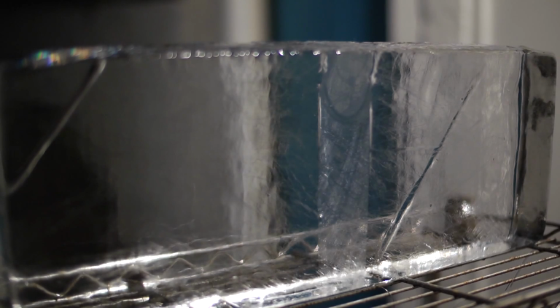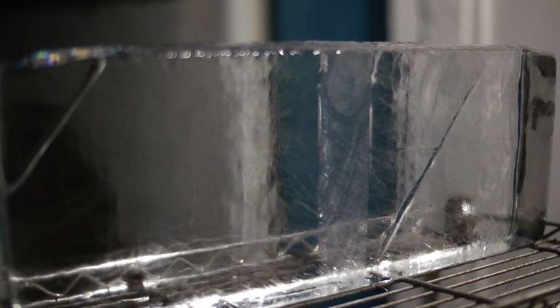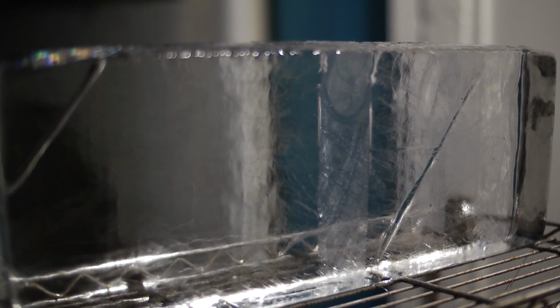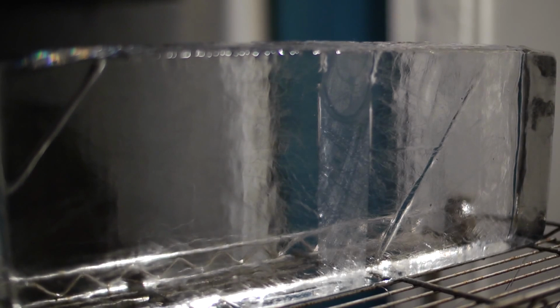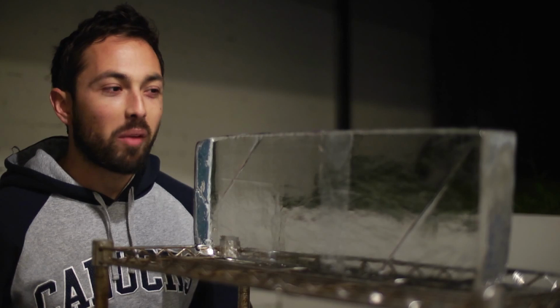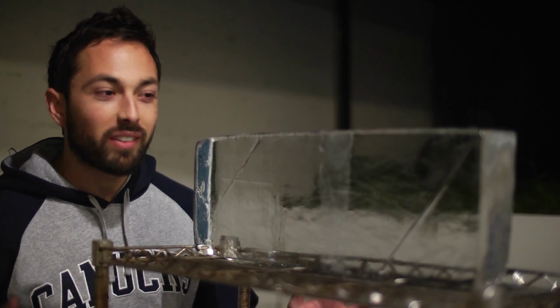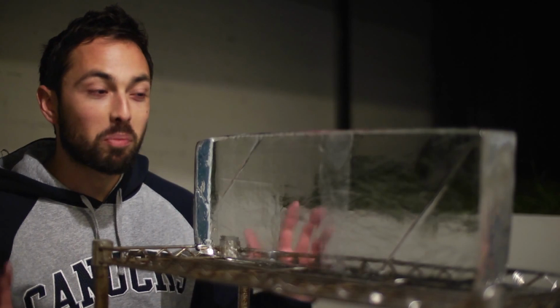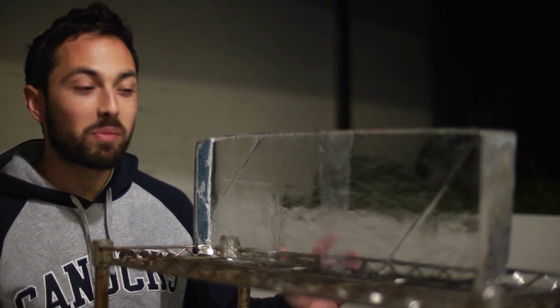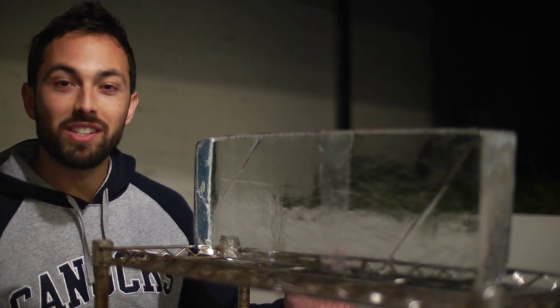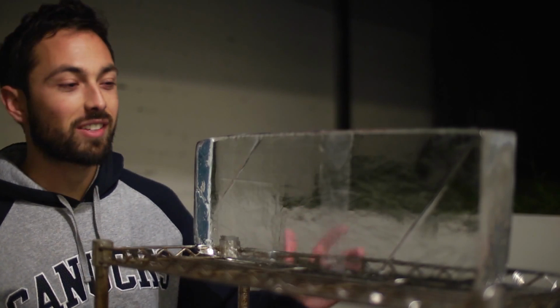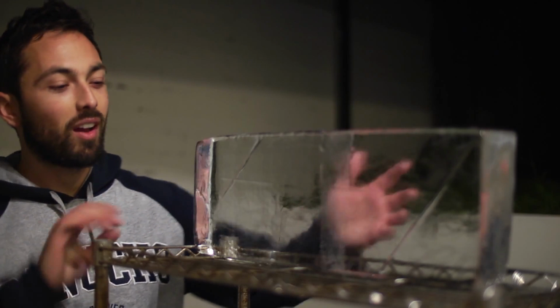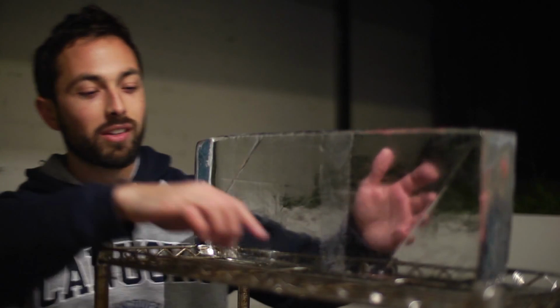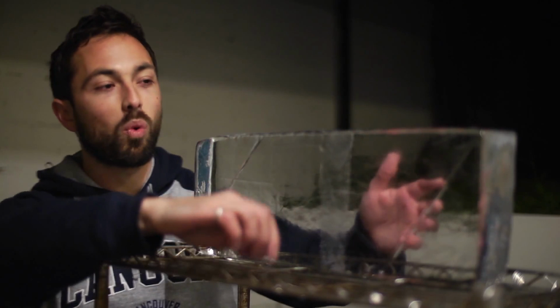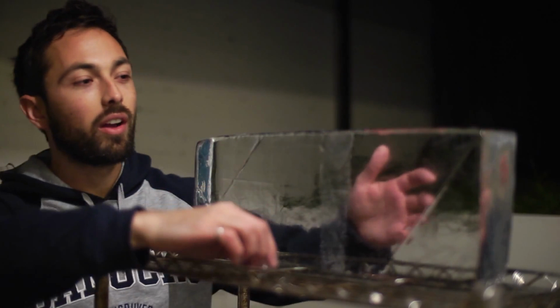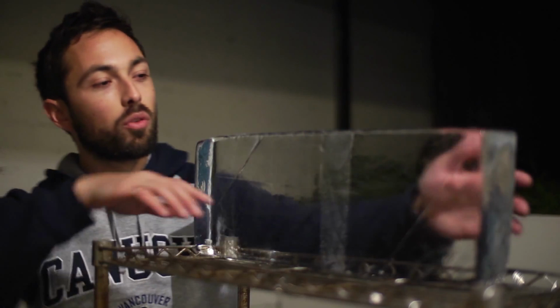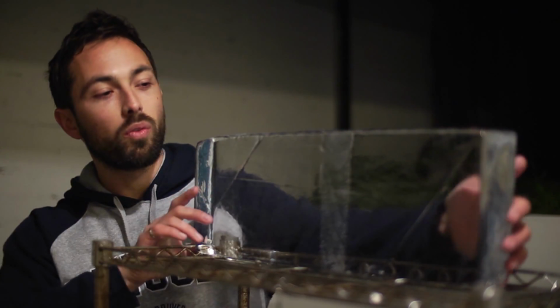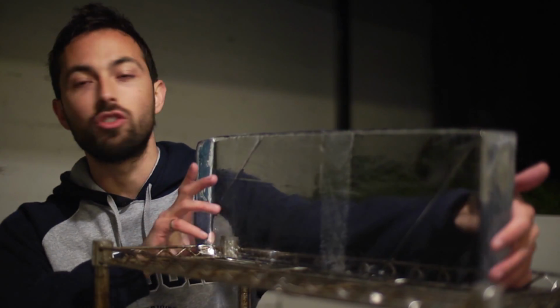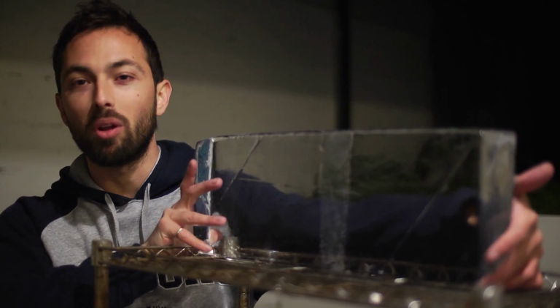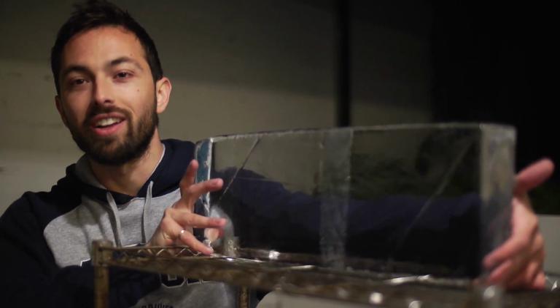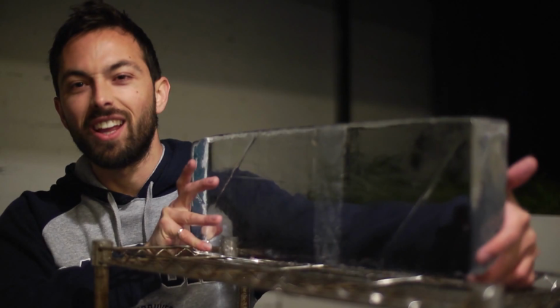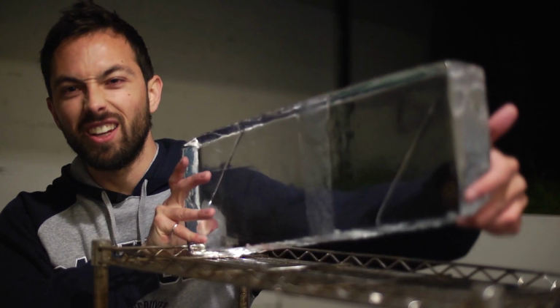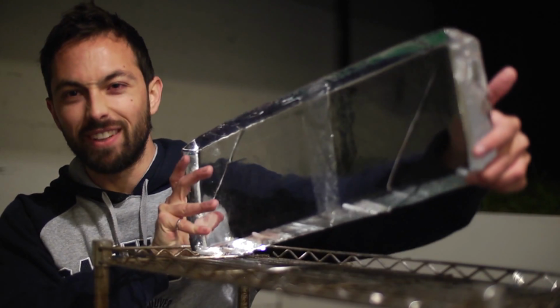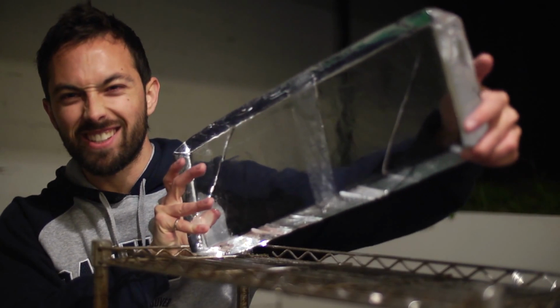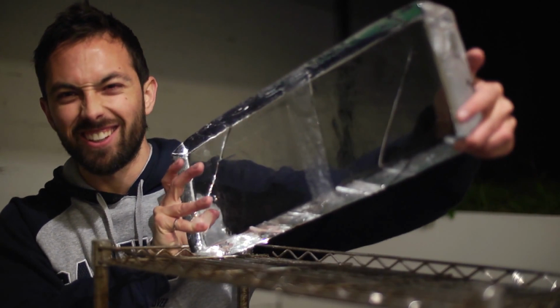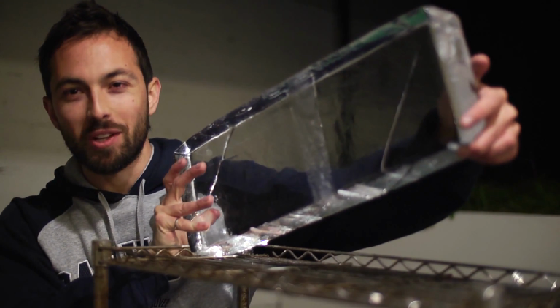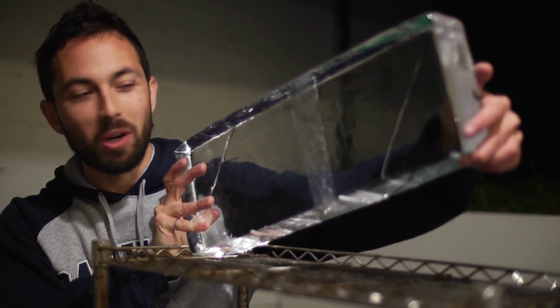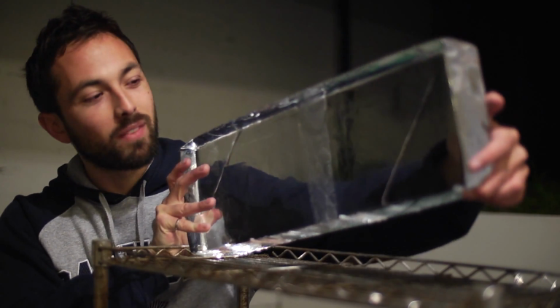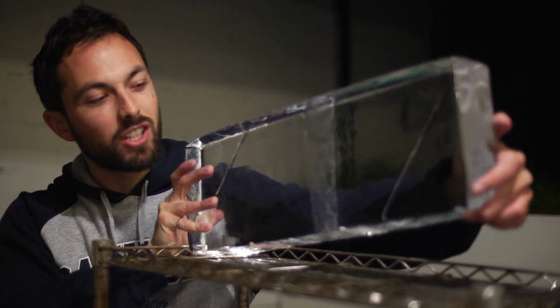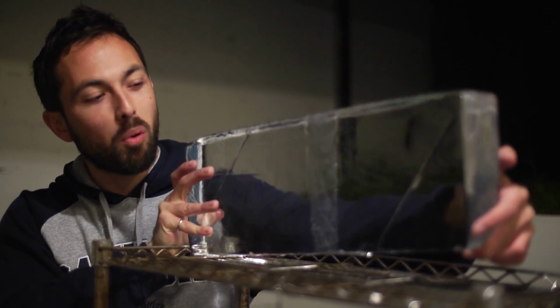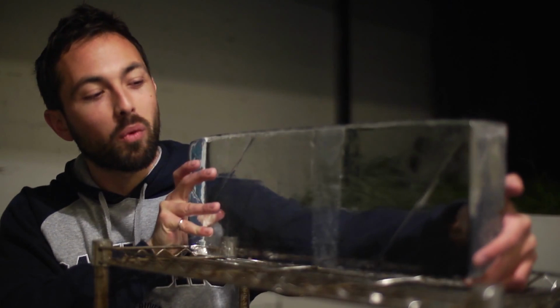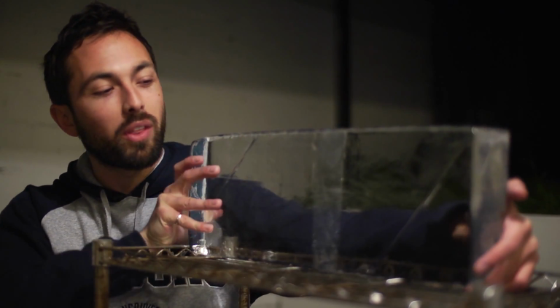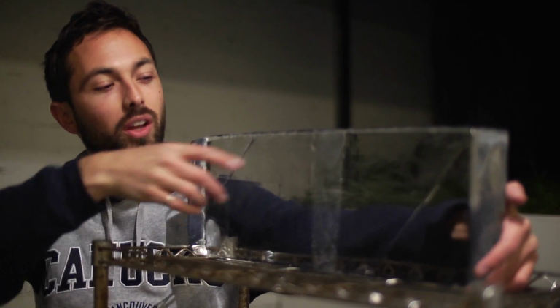Alright, it's past 3am, but the experiment has been a success. I passed this wire through this giant block of ice, and it's still a solid block. You can actually see the point where the wire went through here.